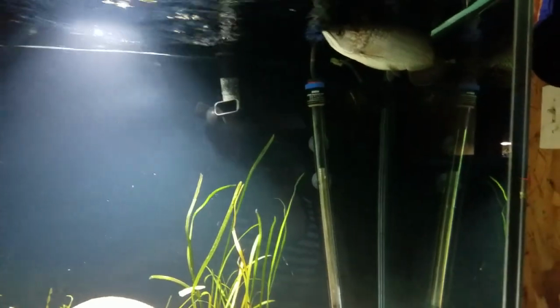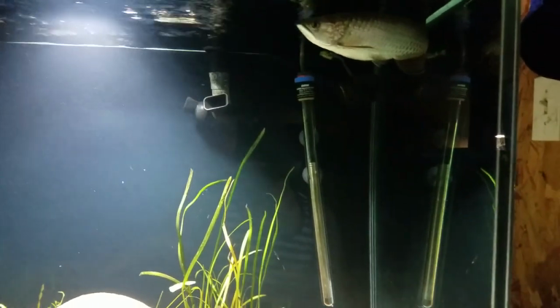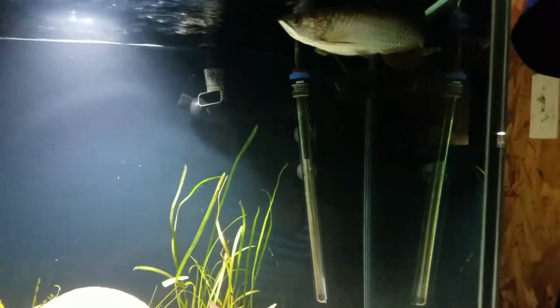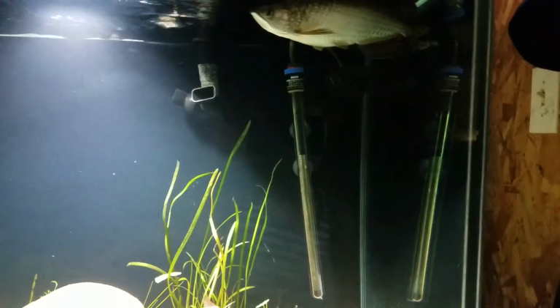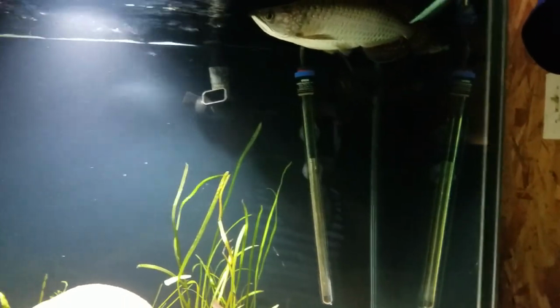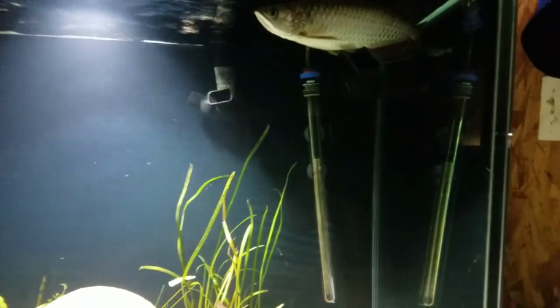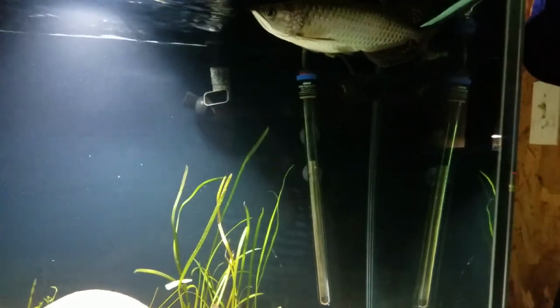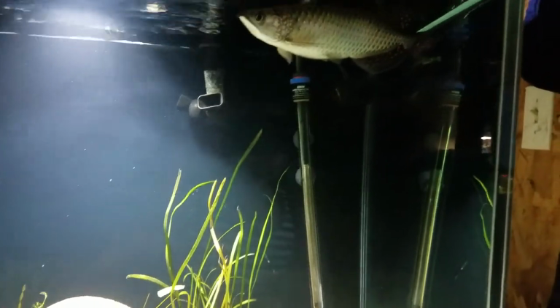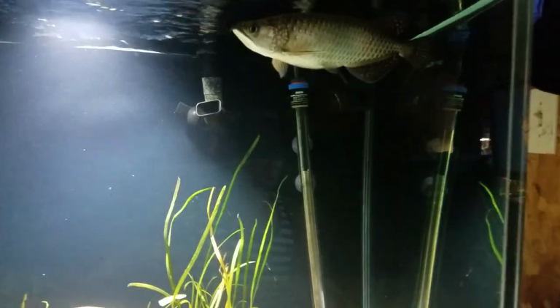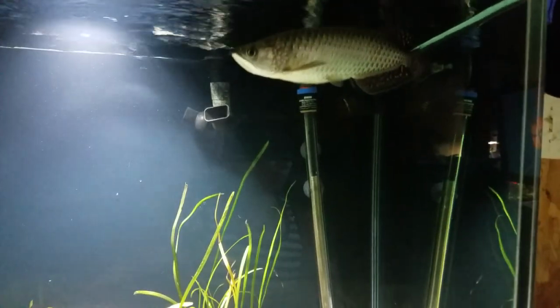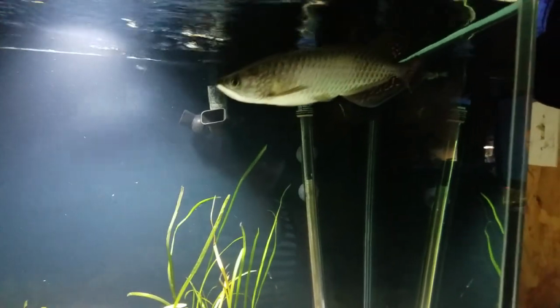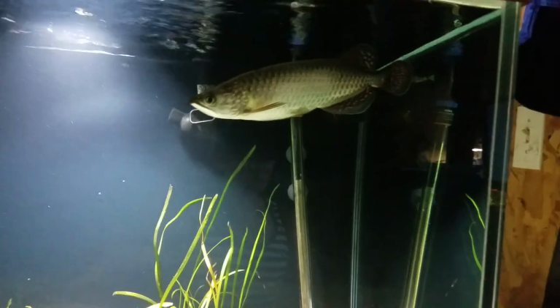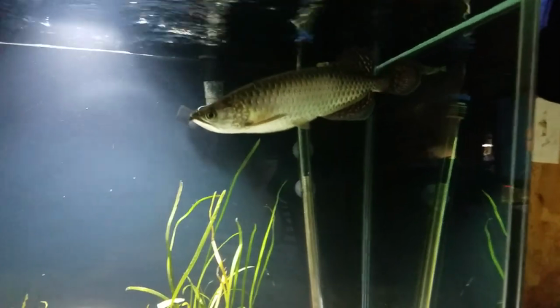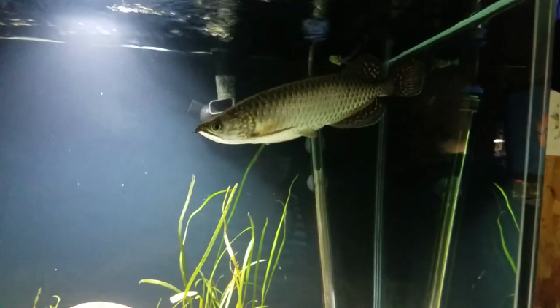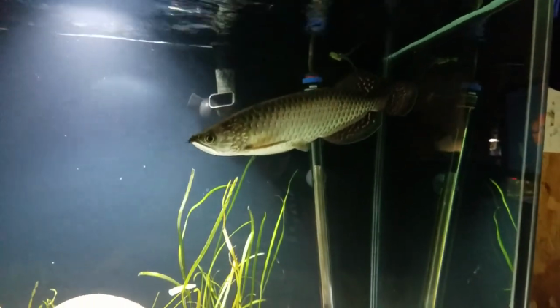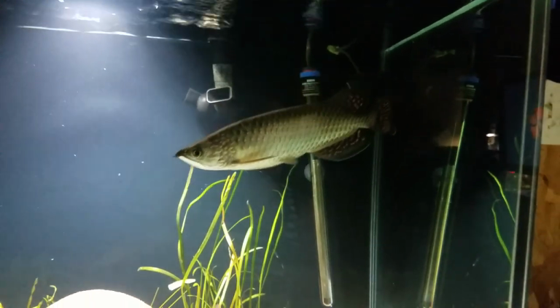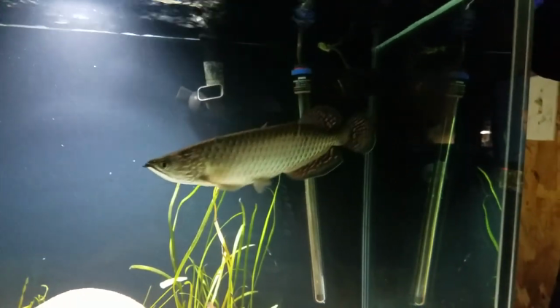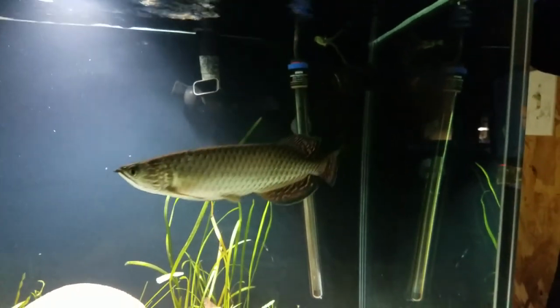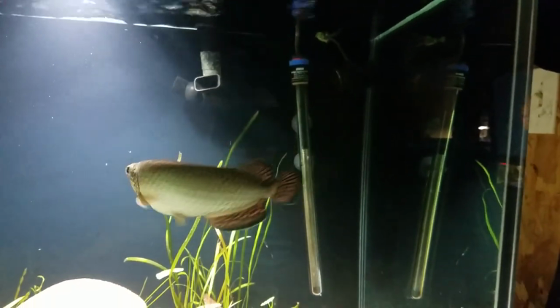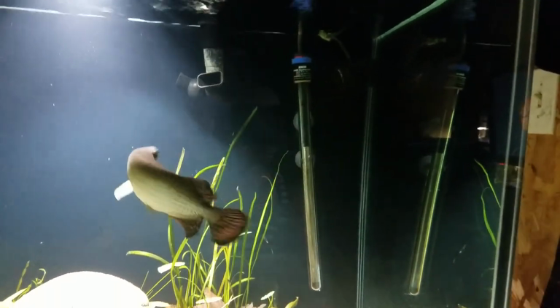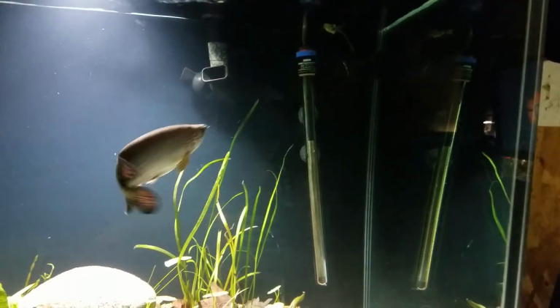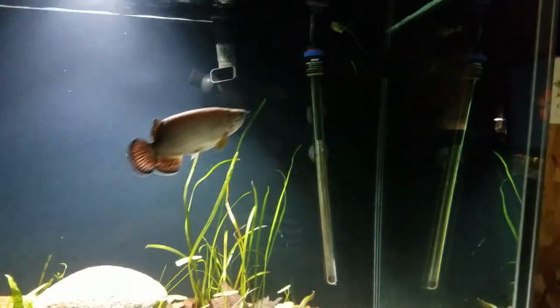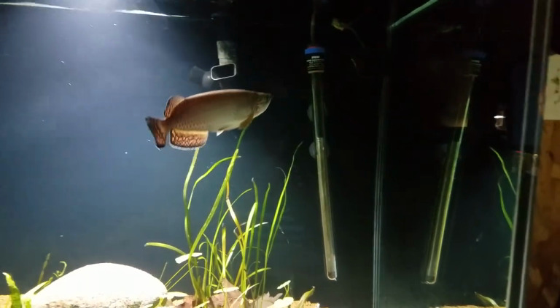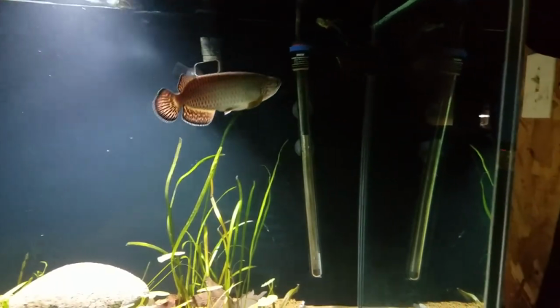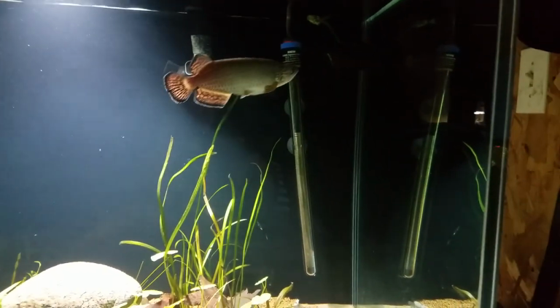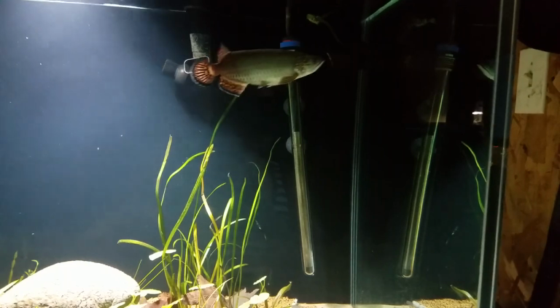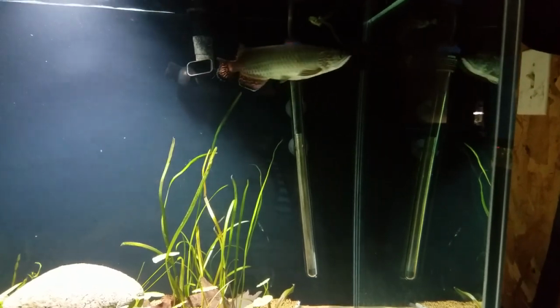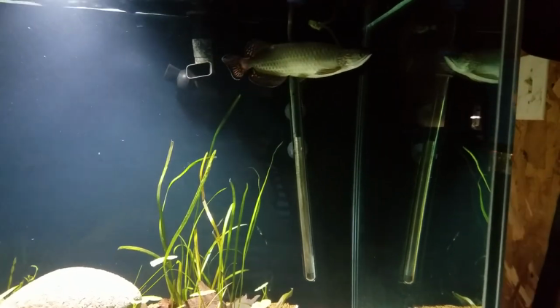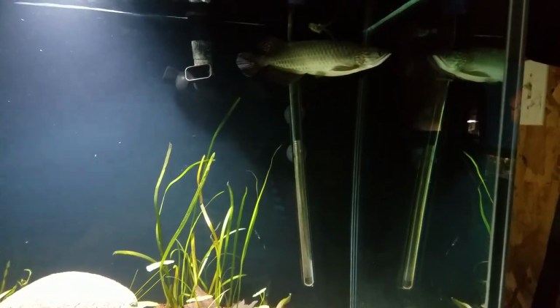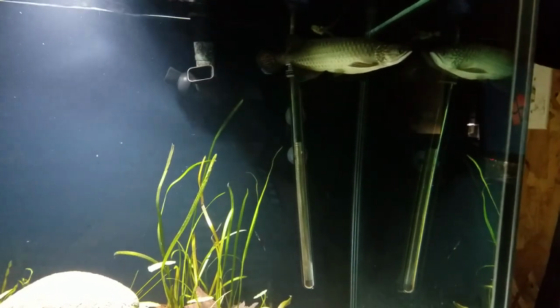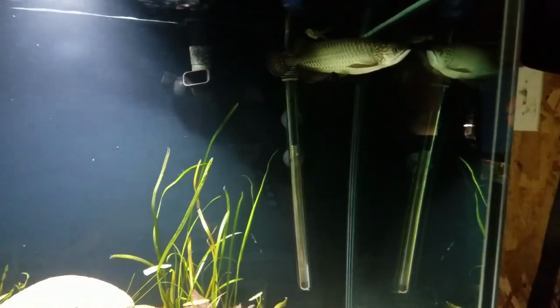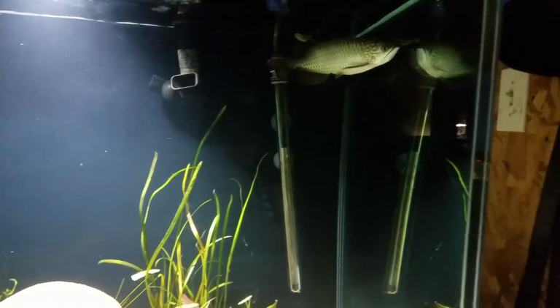There are actually two different species of Arowana coming from Australia: the Giardini and the Laecartia Arowana. The scientific name of the Laecartia Arowana is Scleropagus Laecartia.